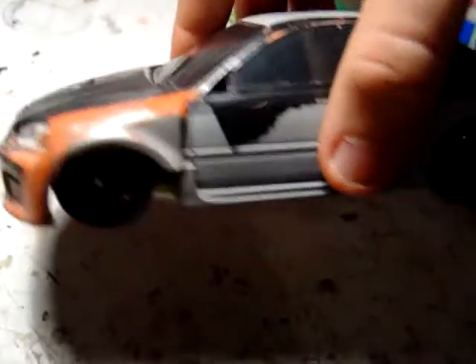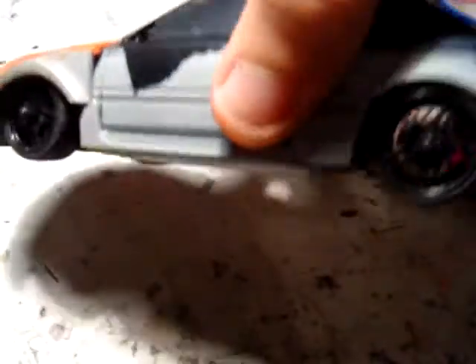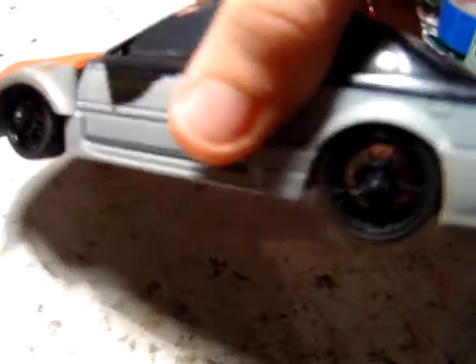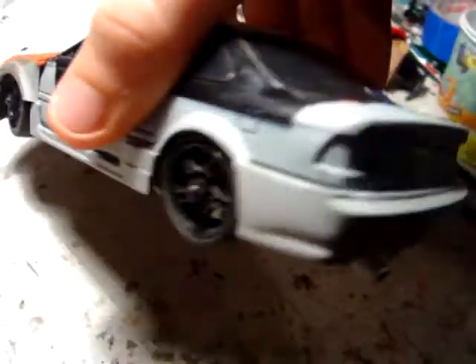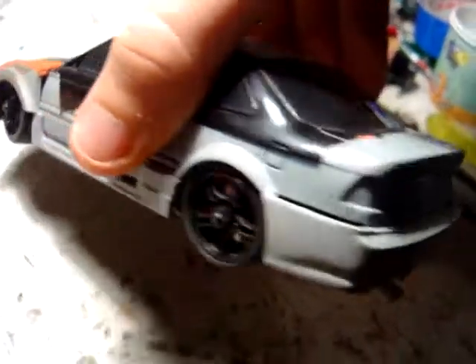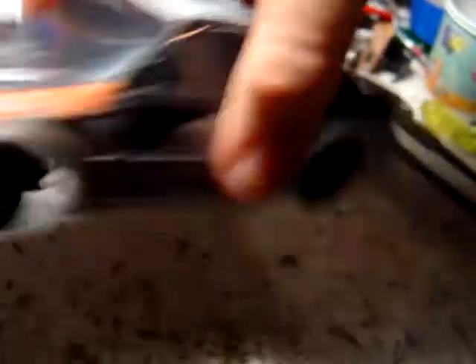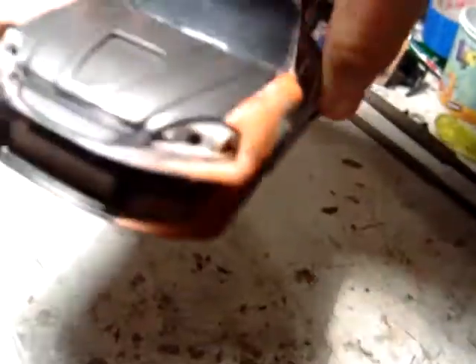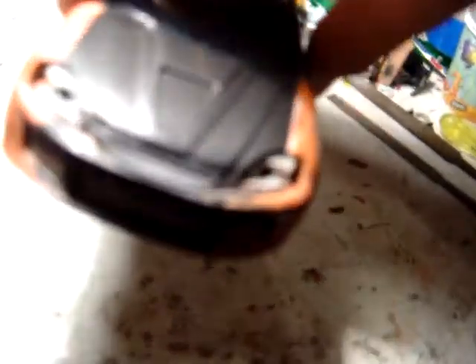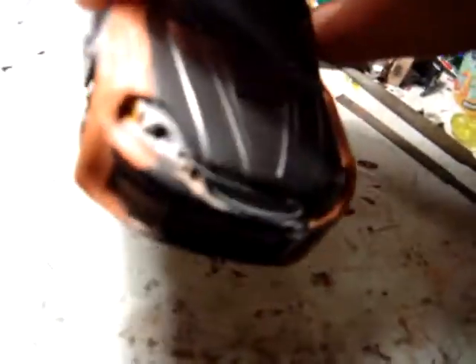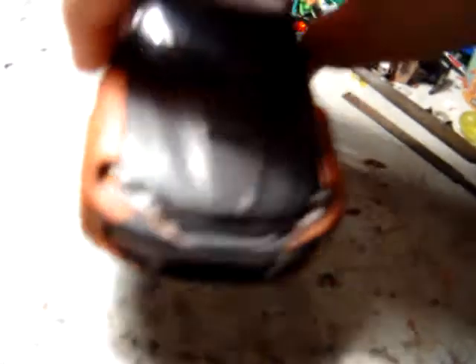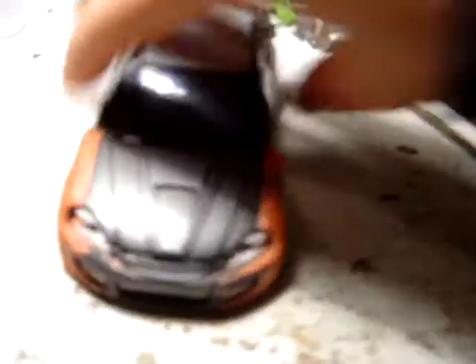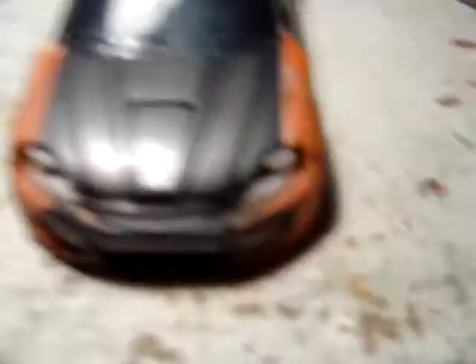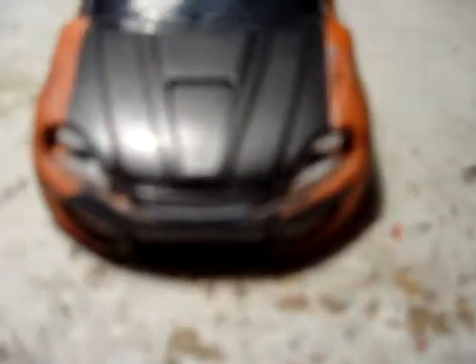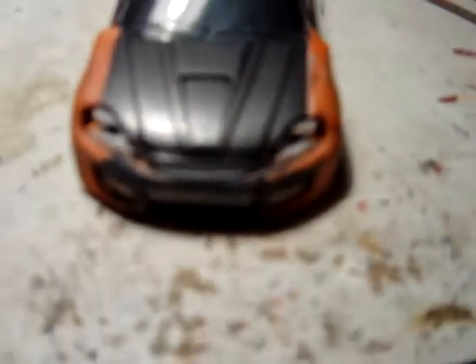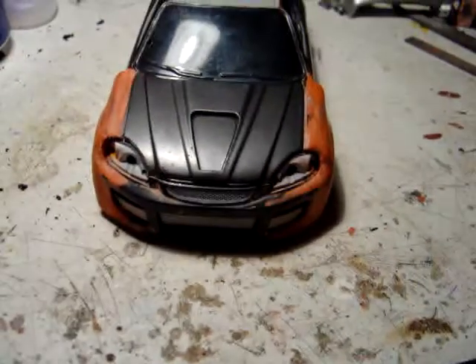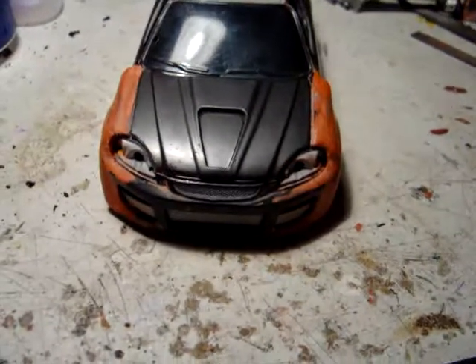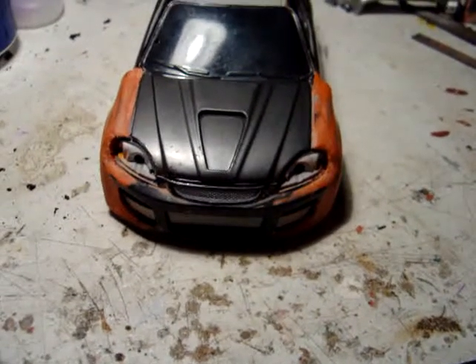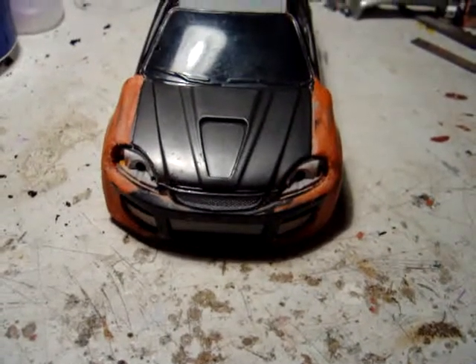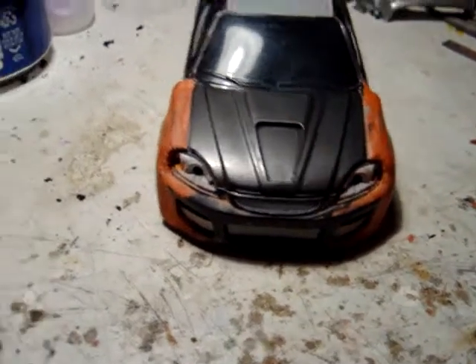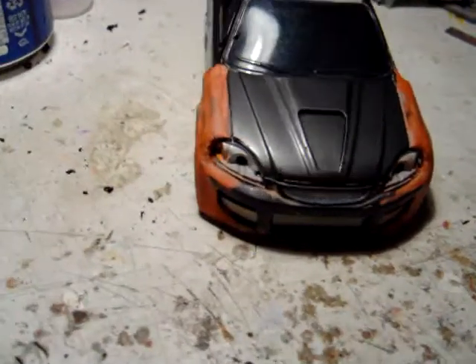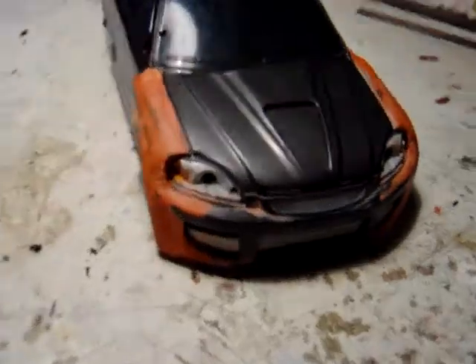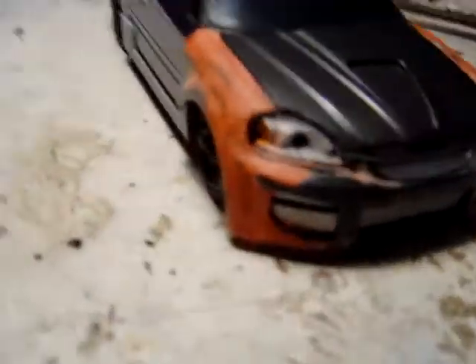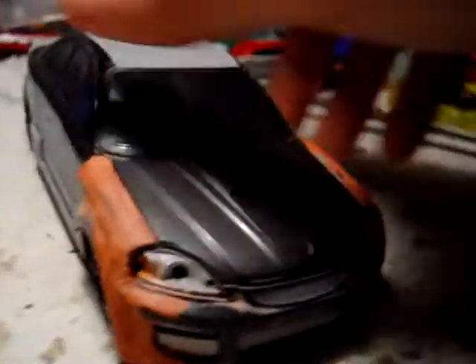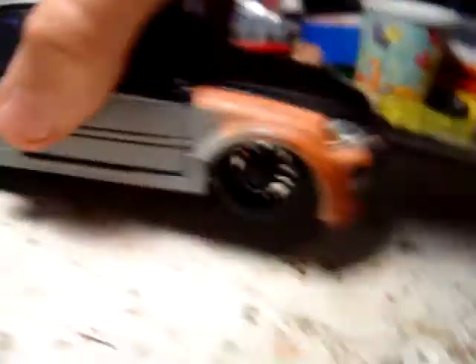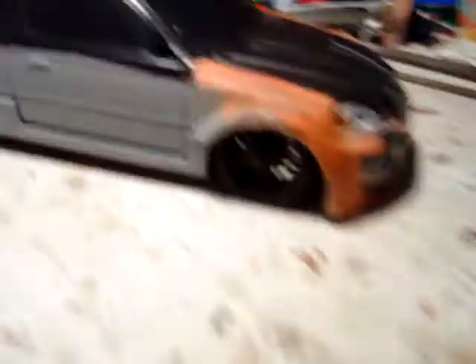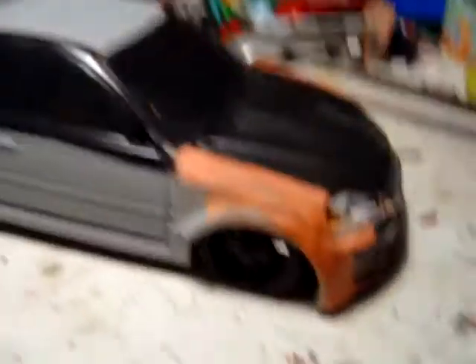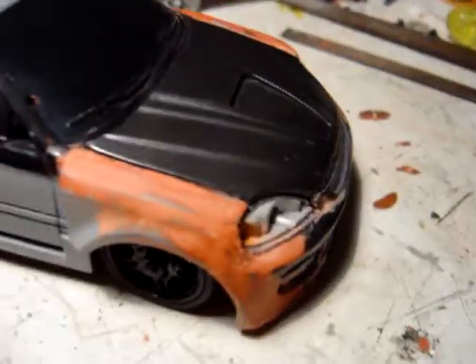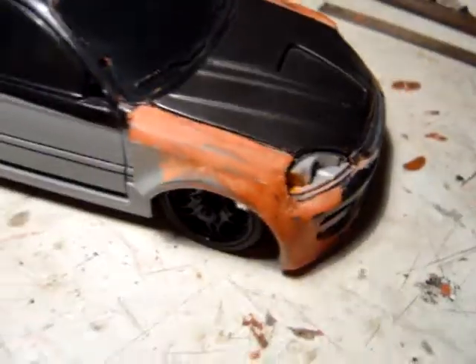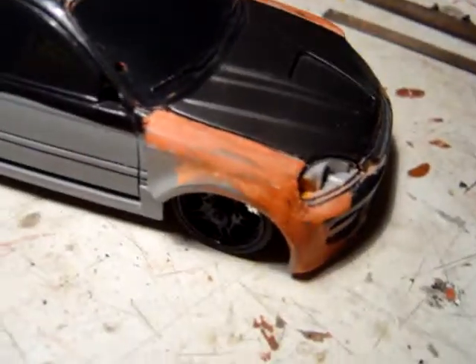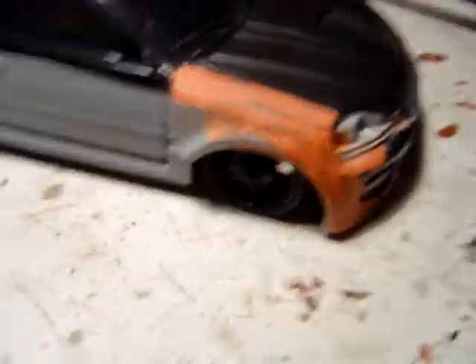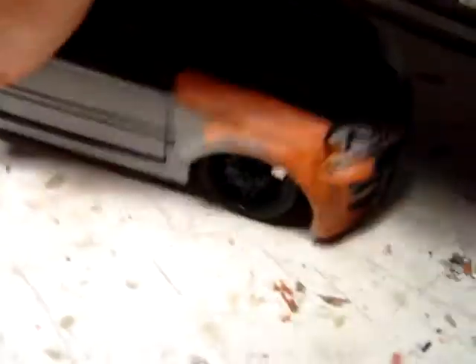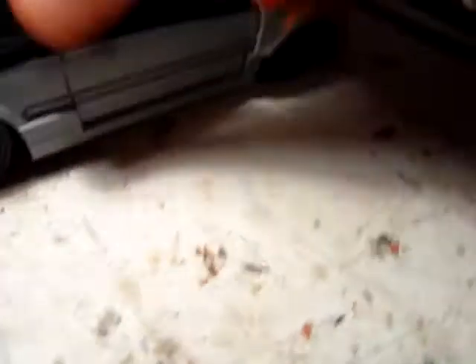Still need to do side skirts and the rear ones. There's what it looks like — widebody. There's the carbon front hood; it's pretty nice and wide. I'm using modified Scion TC wide body parts to make this wide body.